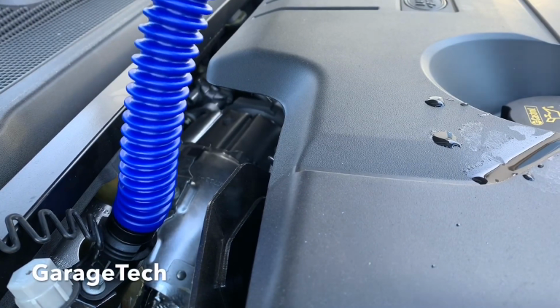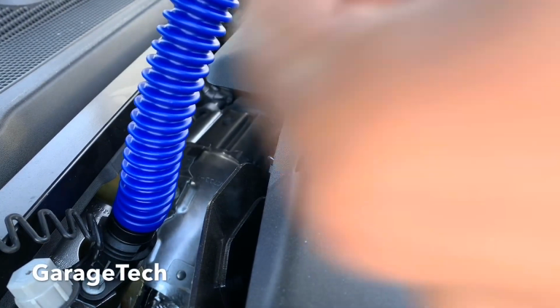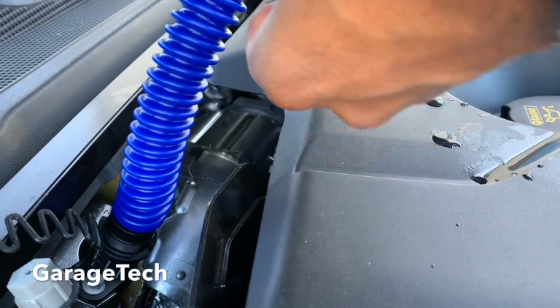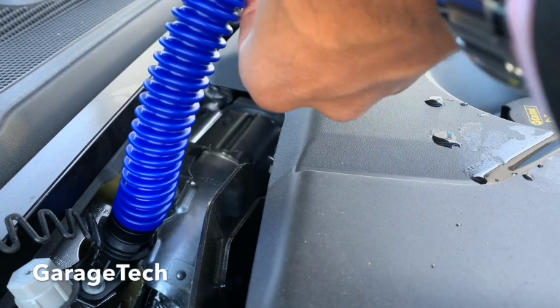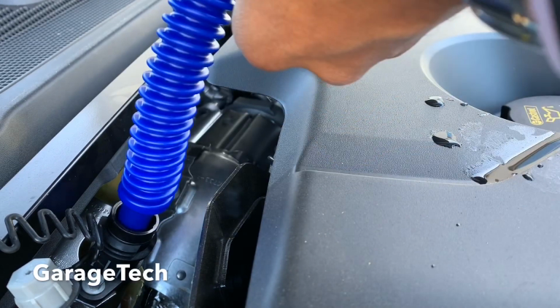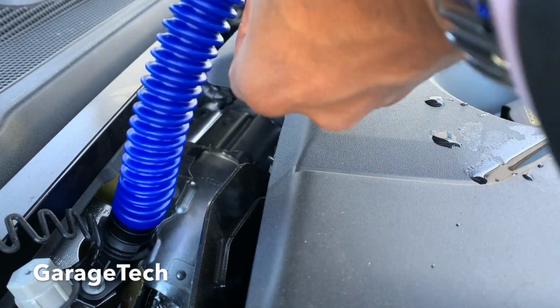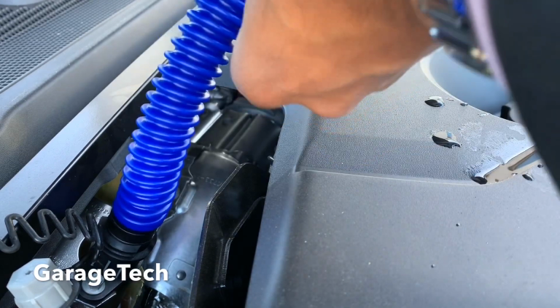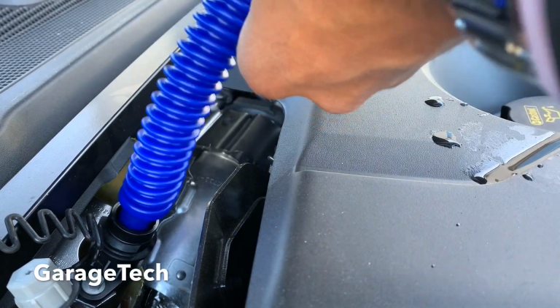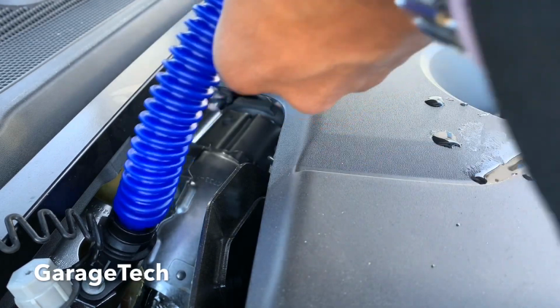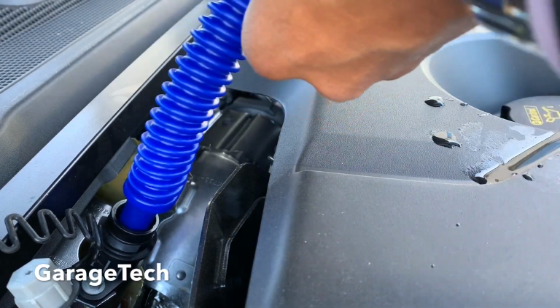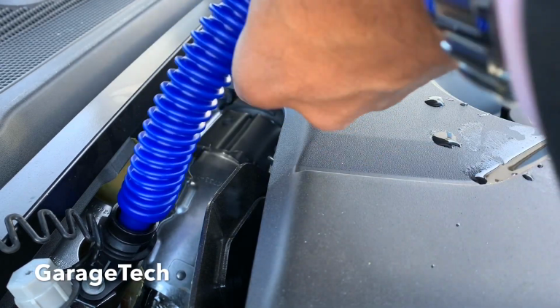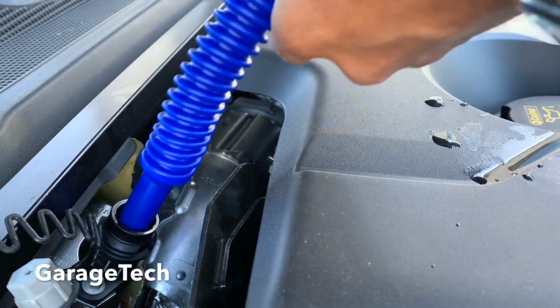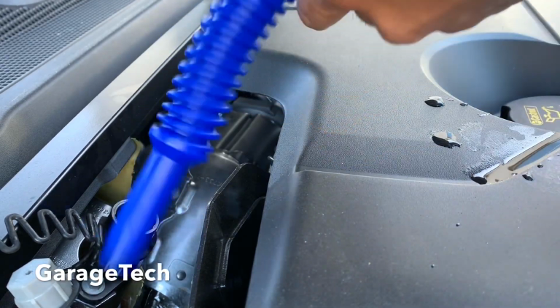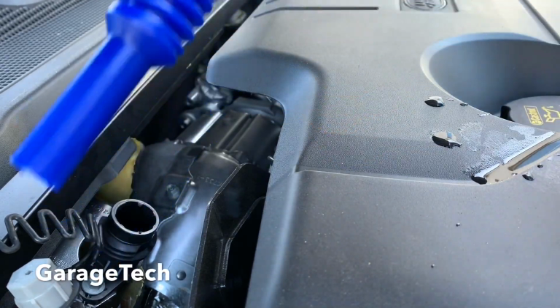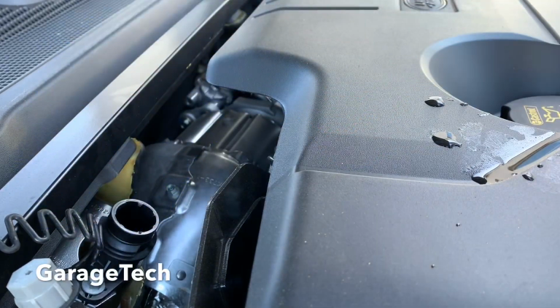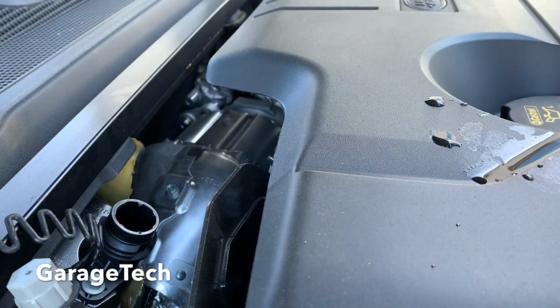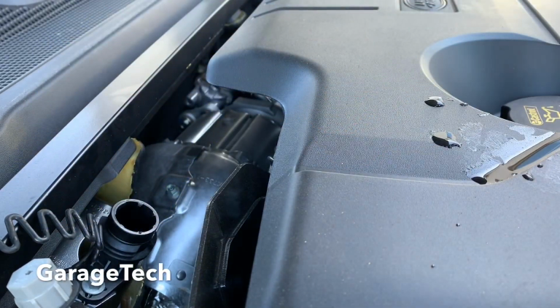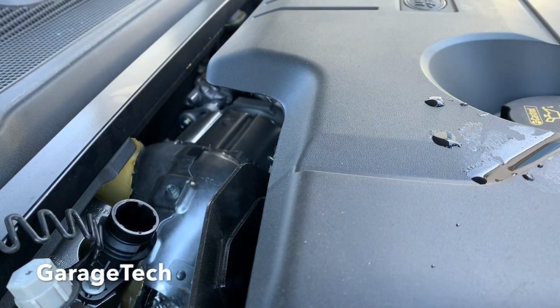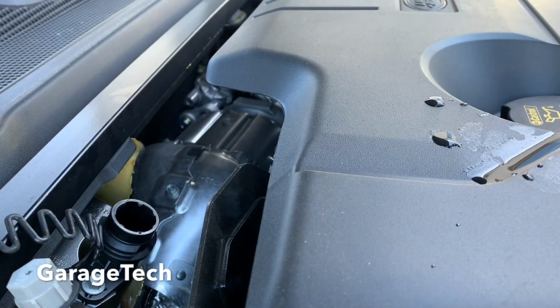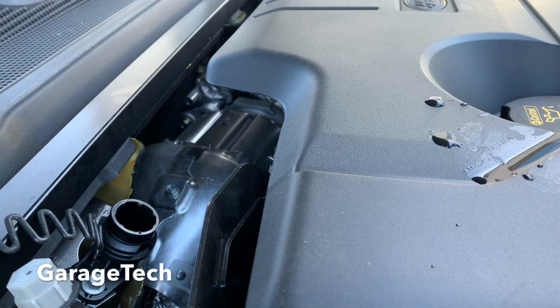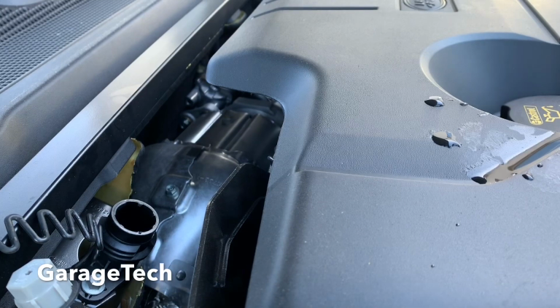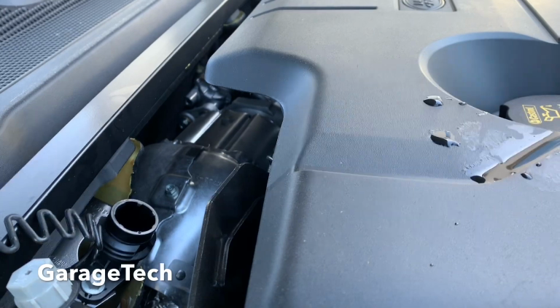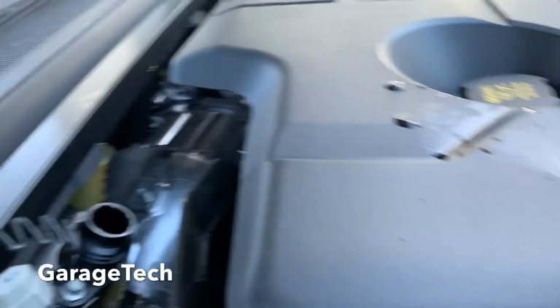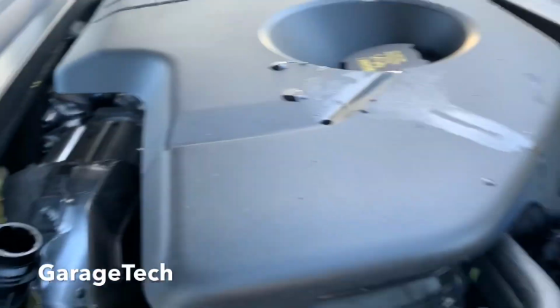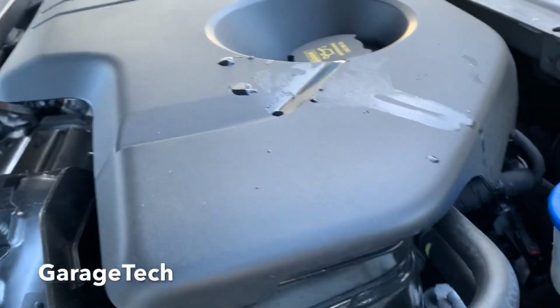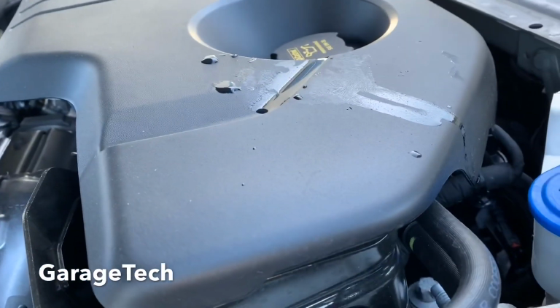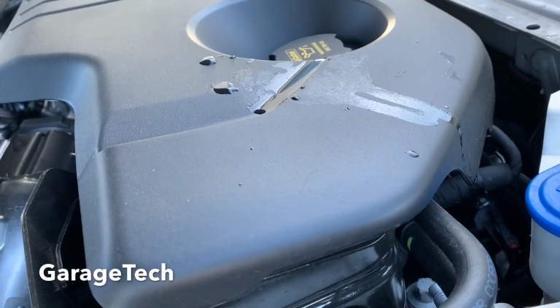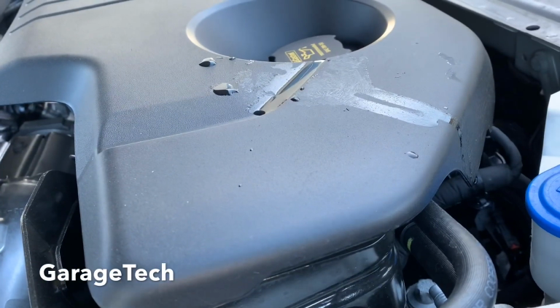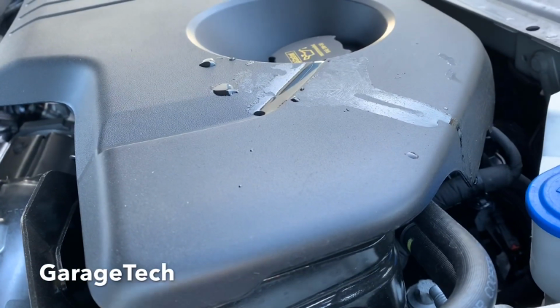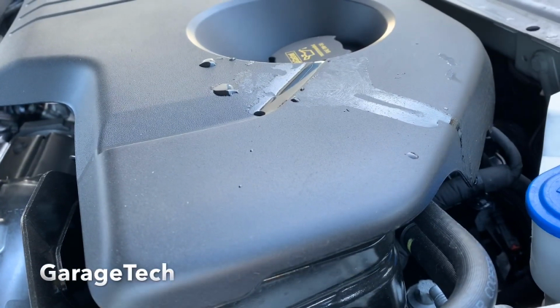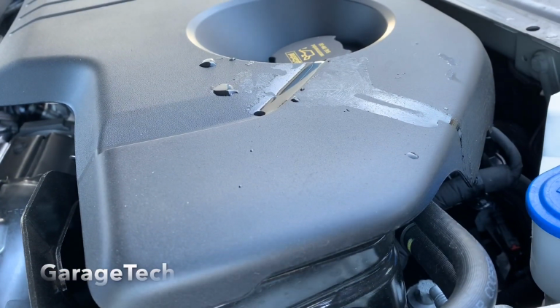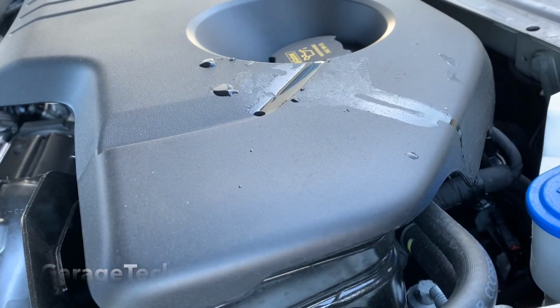That's it, that's all of the fluid in — that's 10 liters. You can see I made a bit of a mess there, dripped a few bits. I'll wipe that because this stuff does stain.